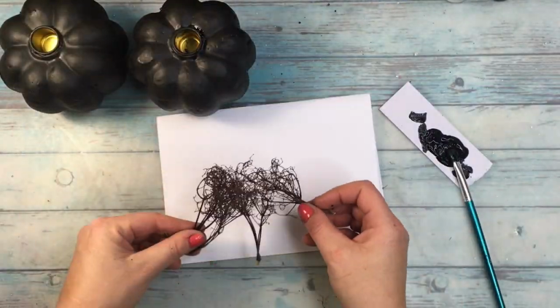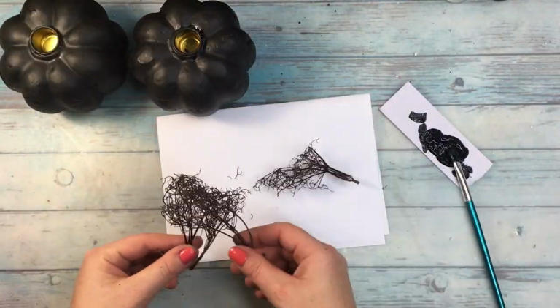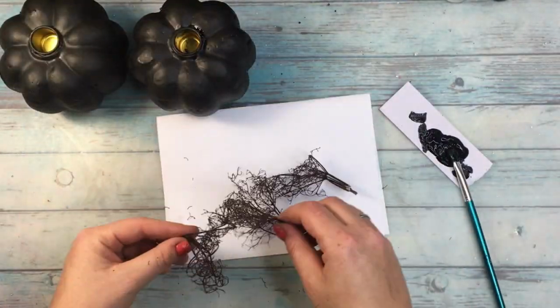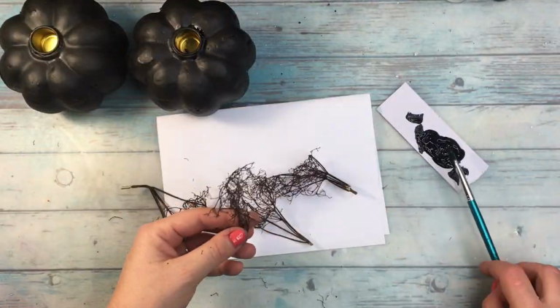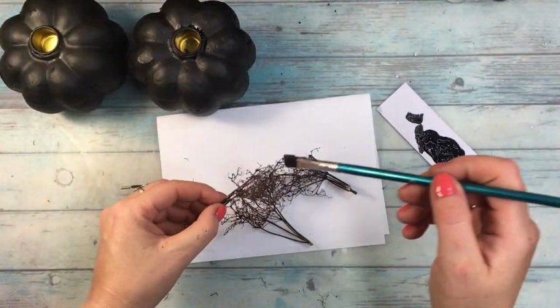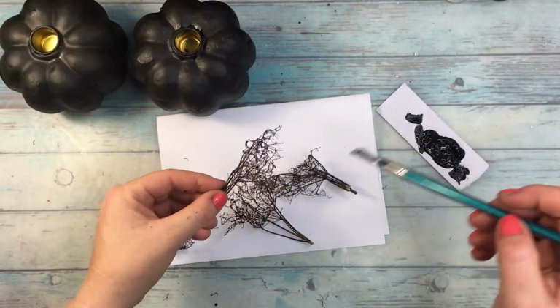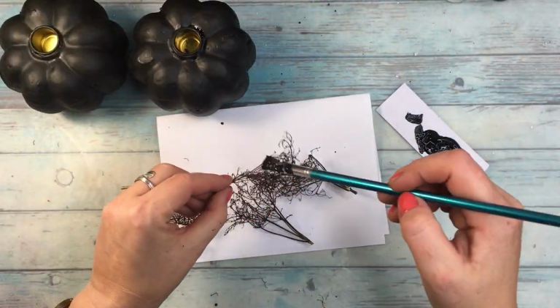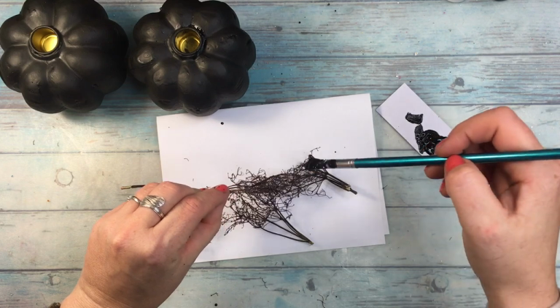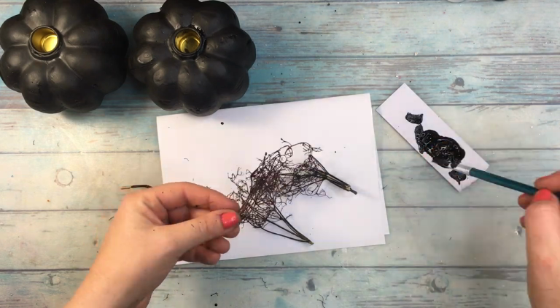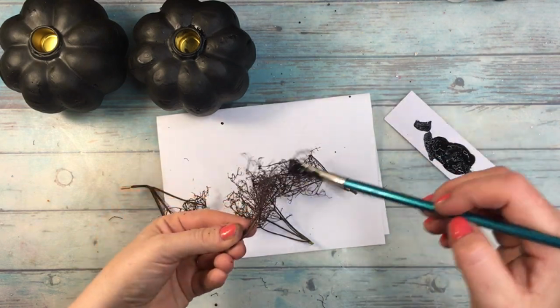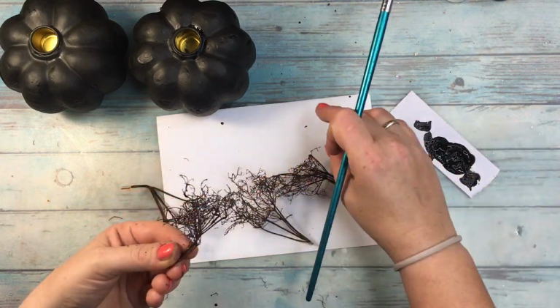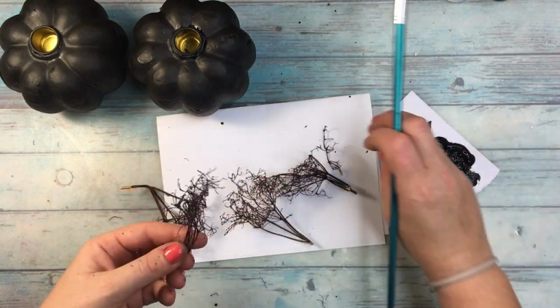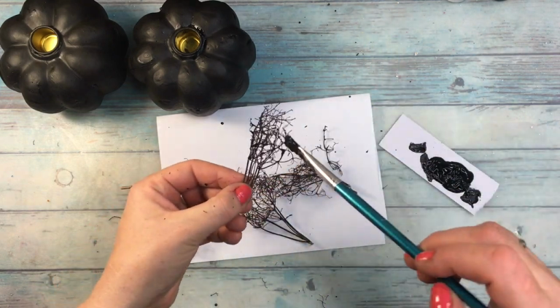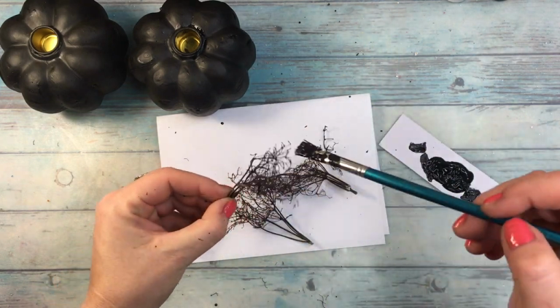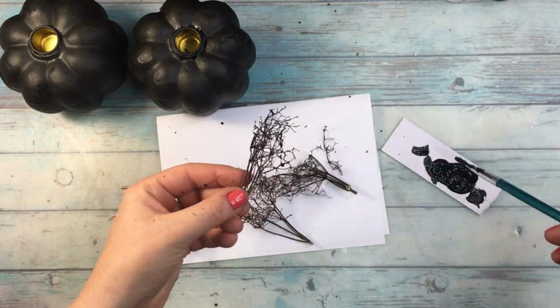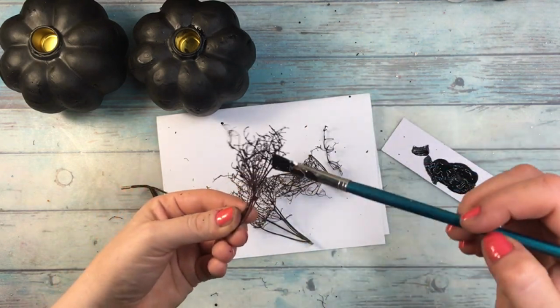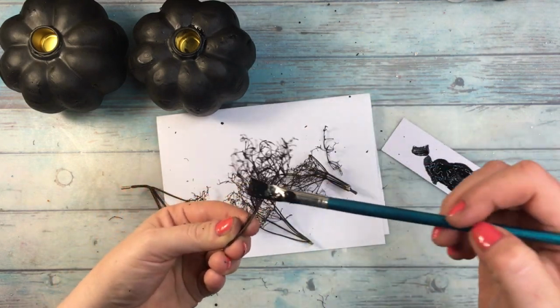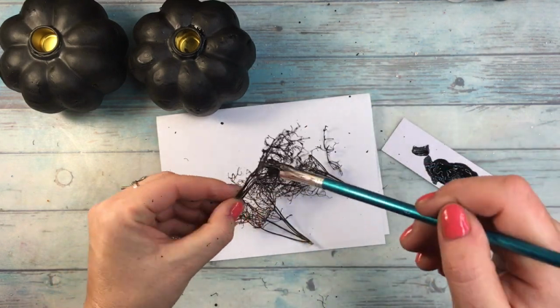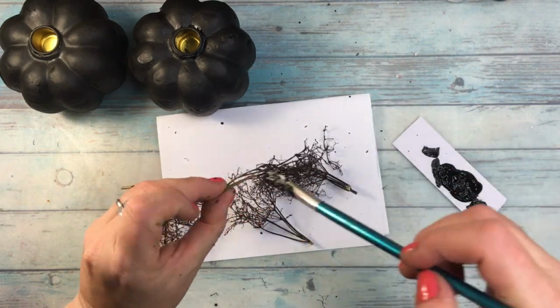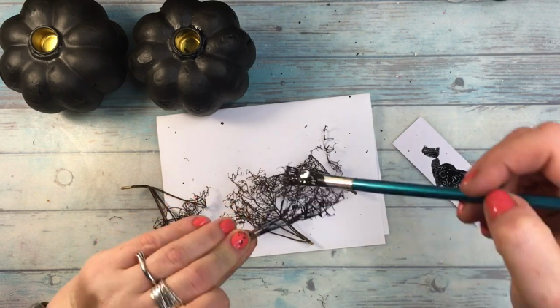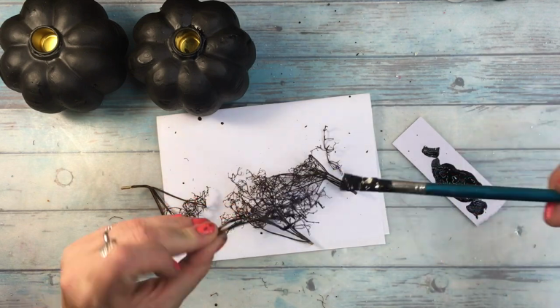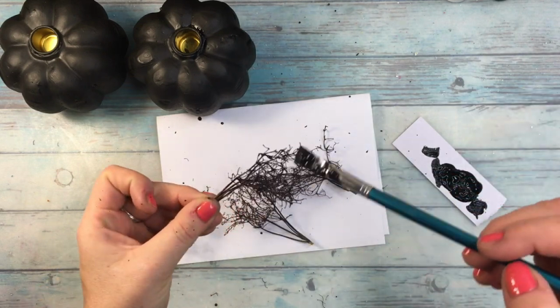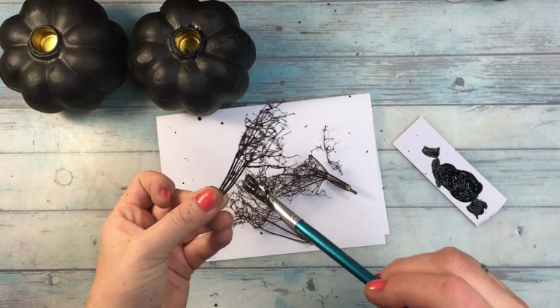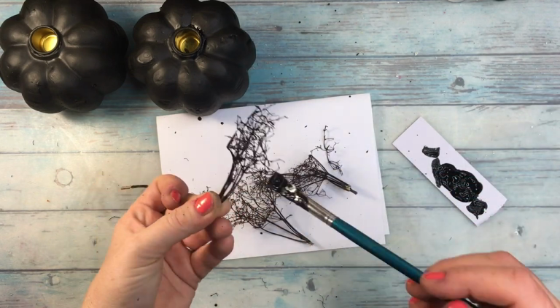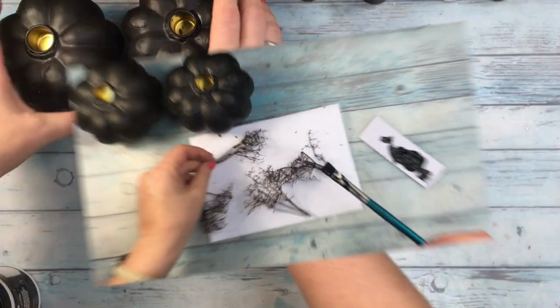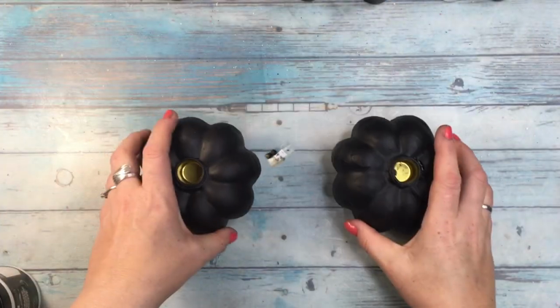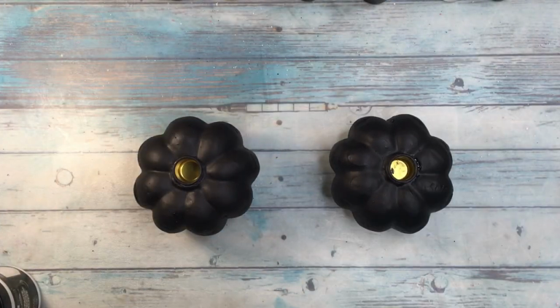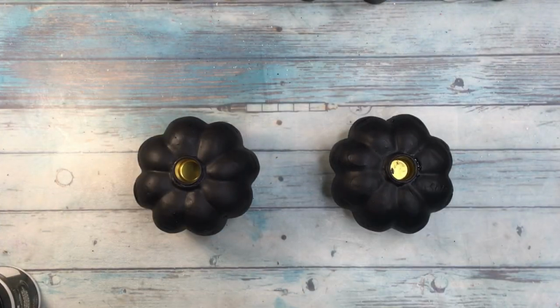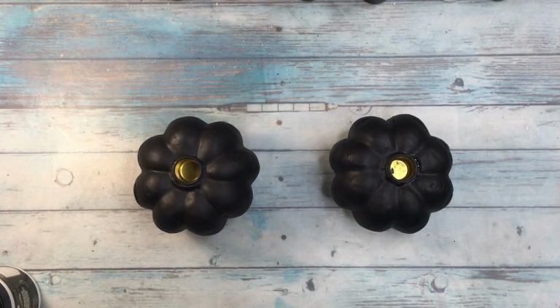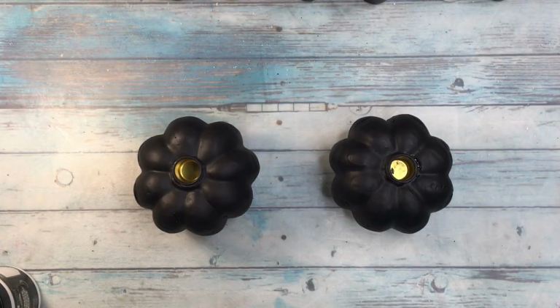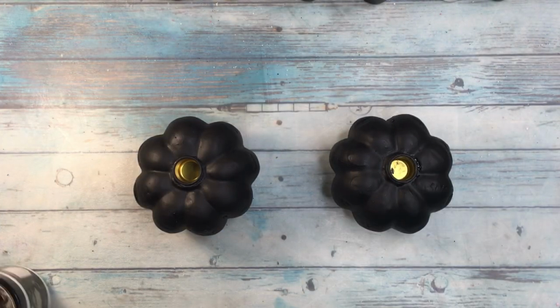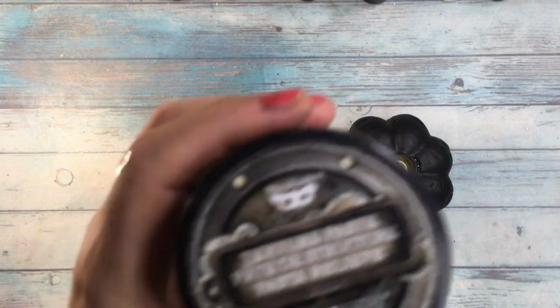I took a few small twigs — they are dried twigs from elderberry flowers — and covered them as well as possible with the gesso so they will get even darker. This was a tricky enough part as they are very, very fragile.